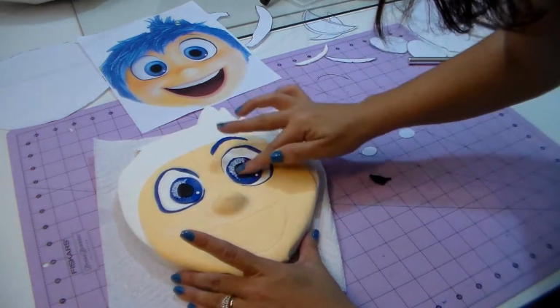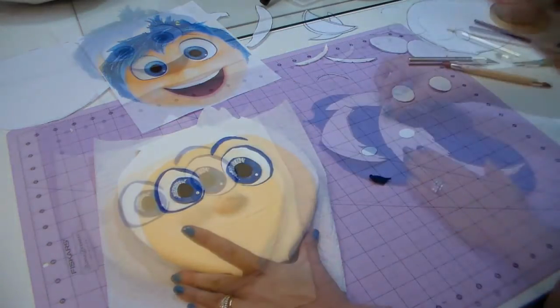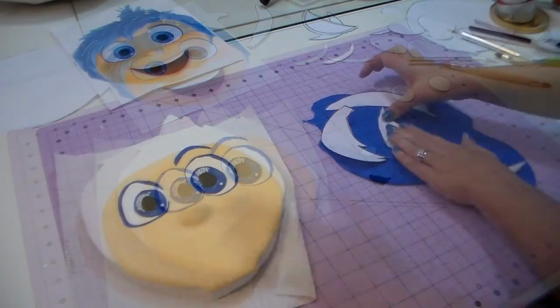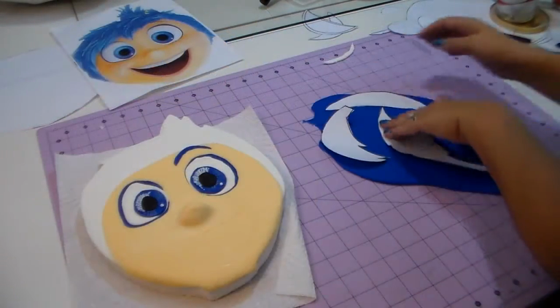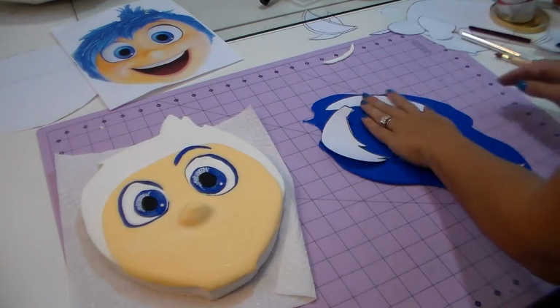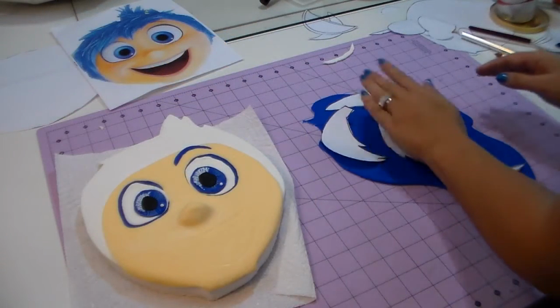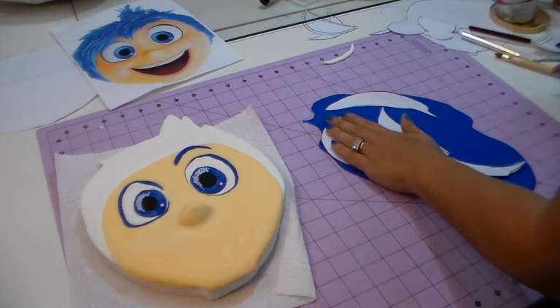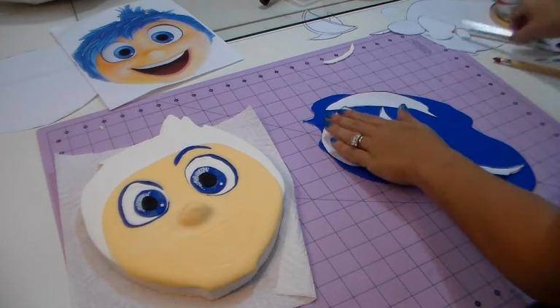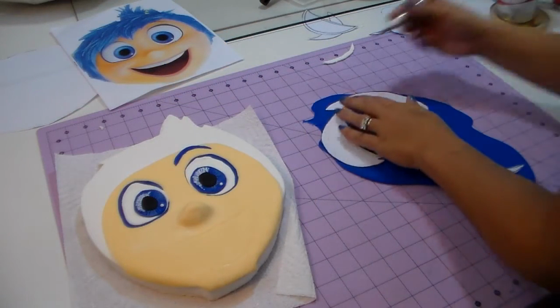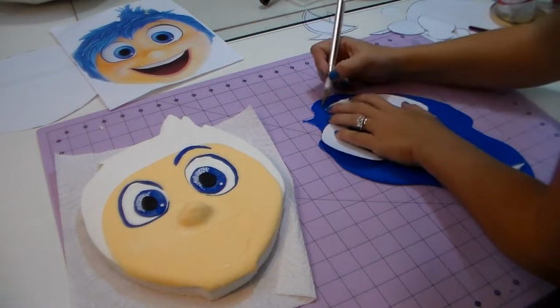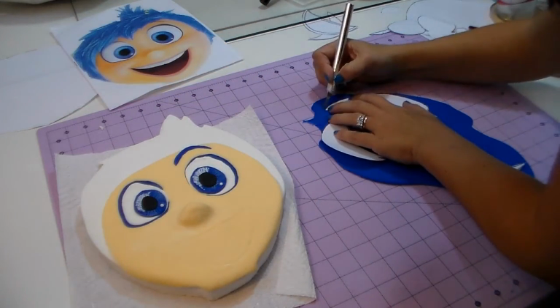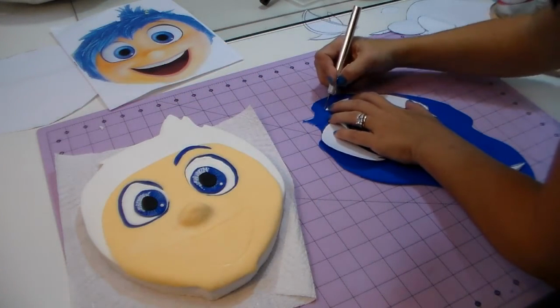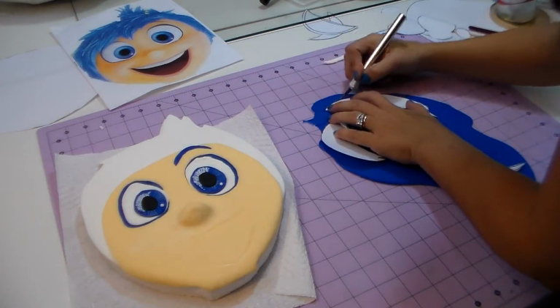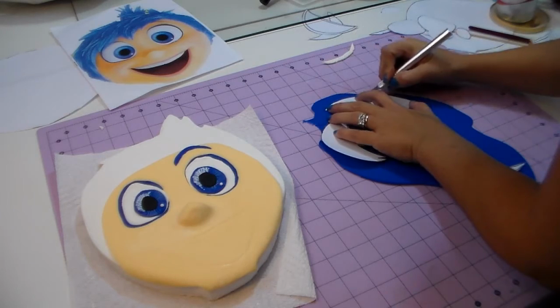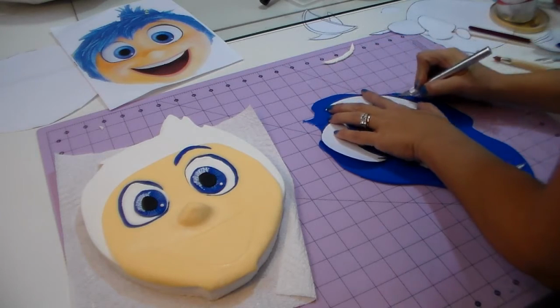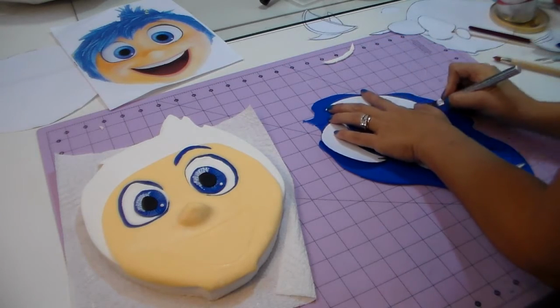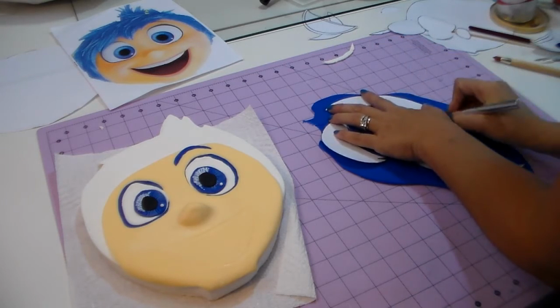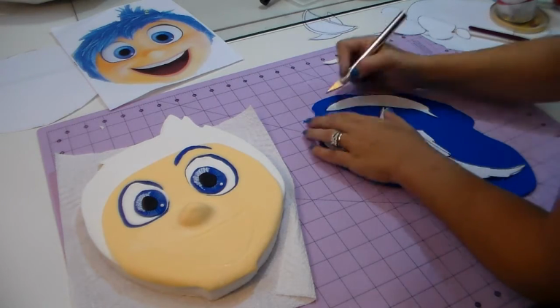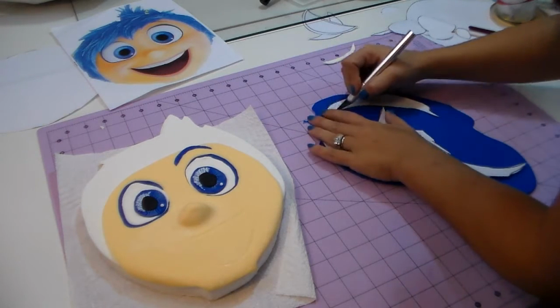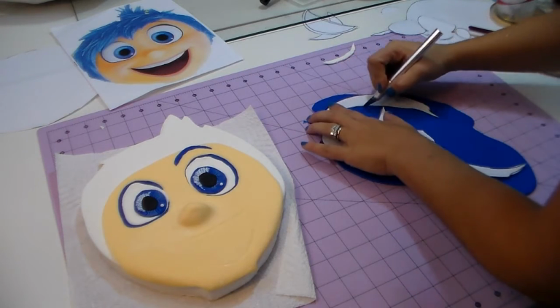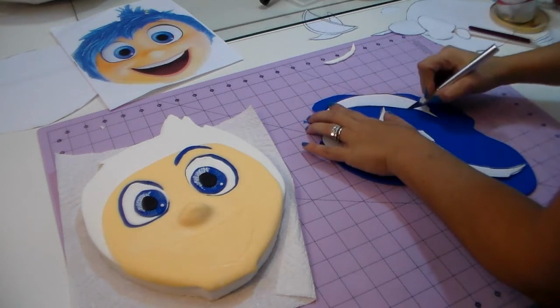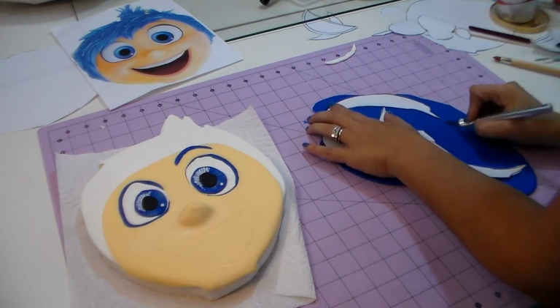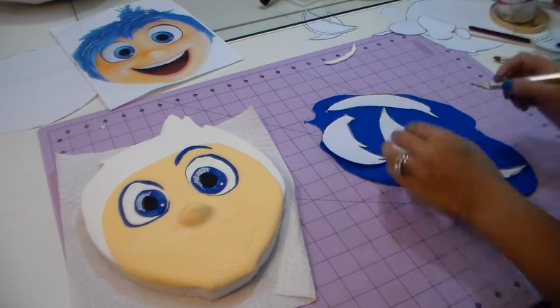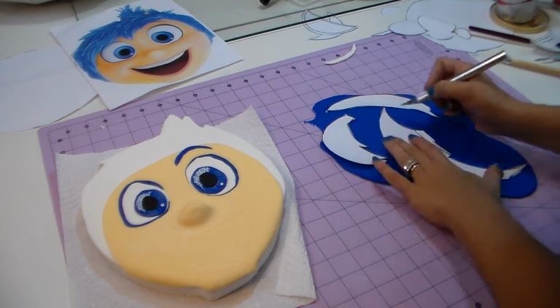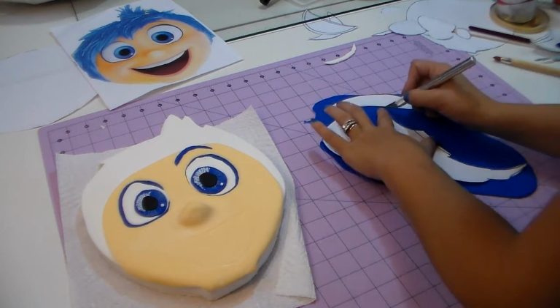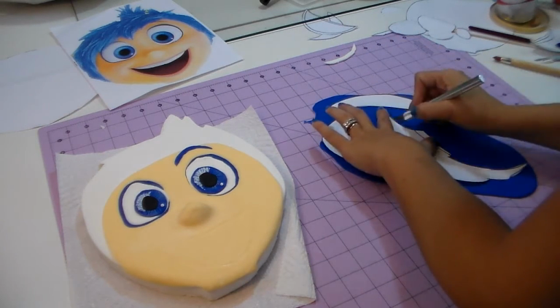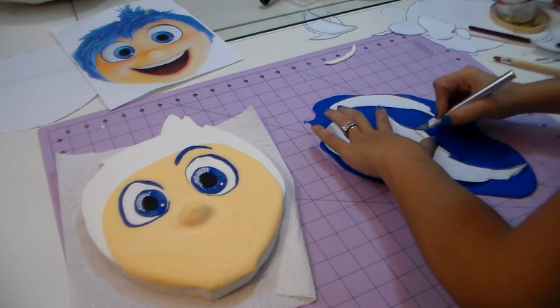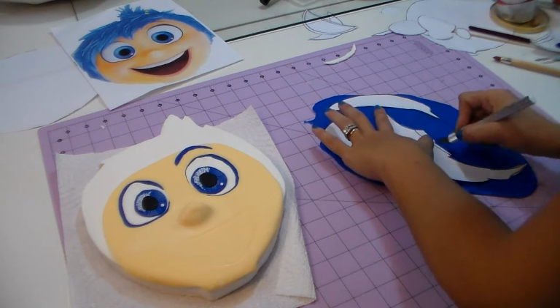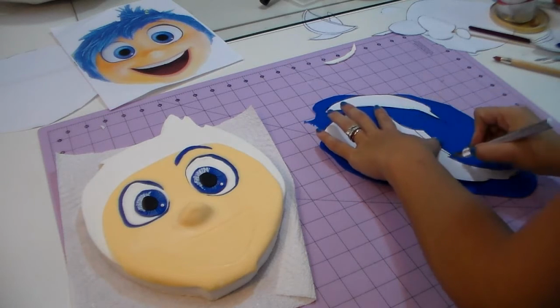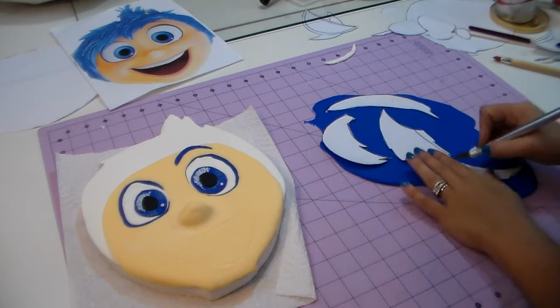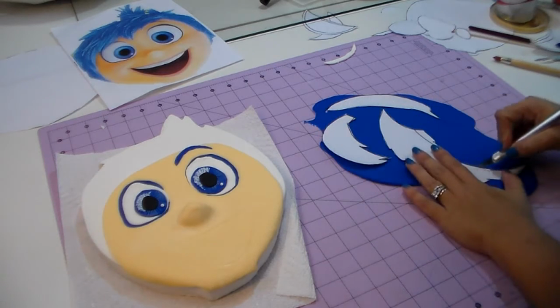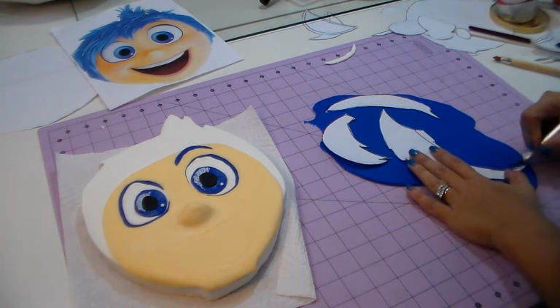Now I have the blue open and we're gonna cut all the templates for her hair. You're gonna see all those pieces on the template, so don't worry about it. Now I'm just cutting them all out.